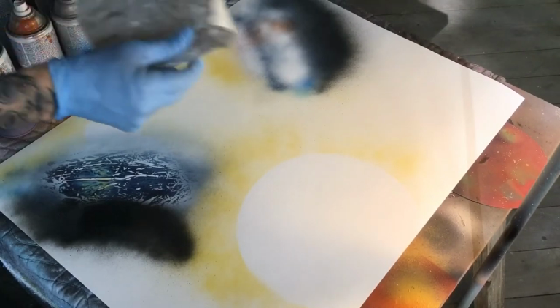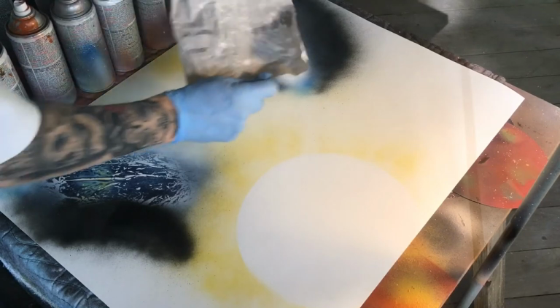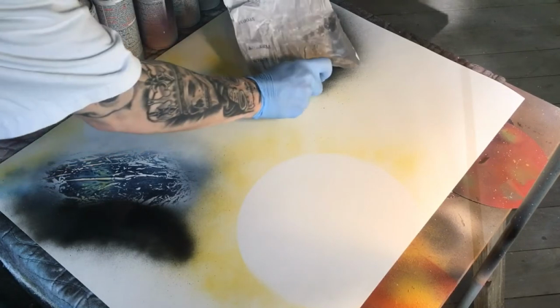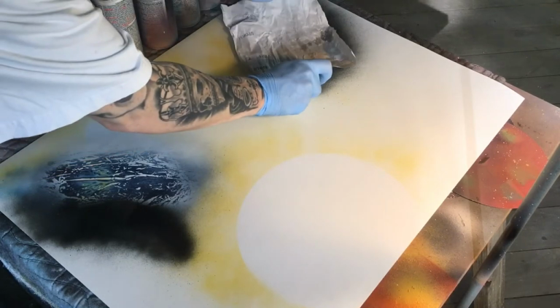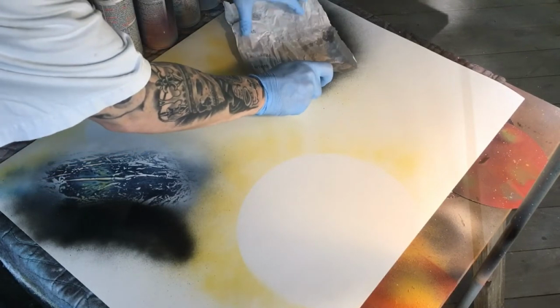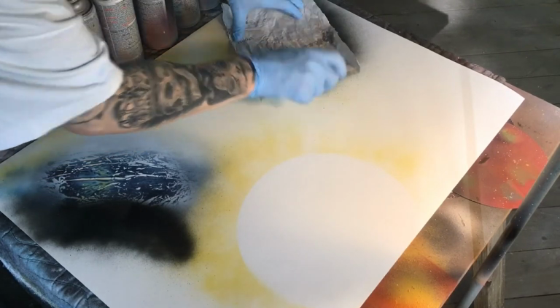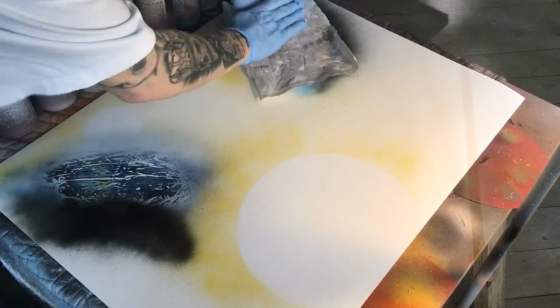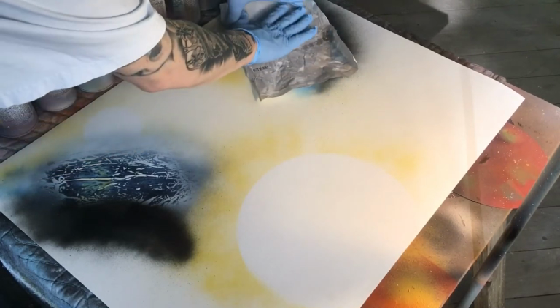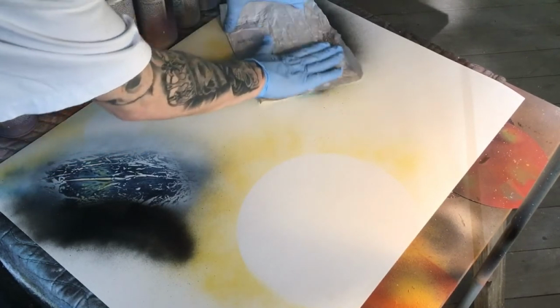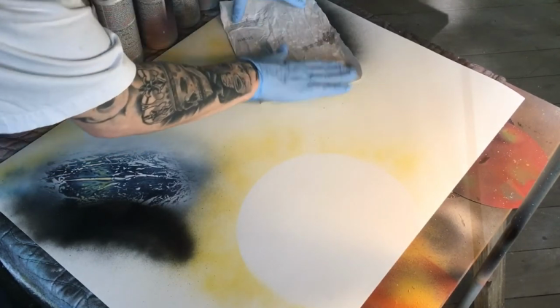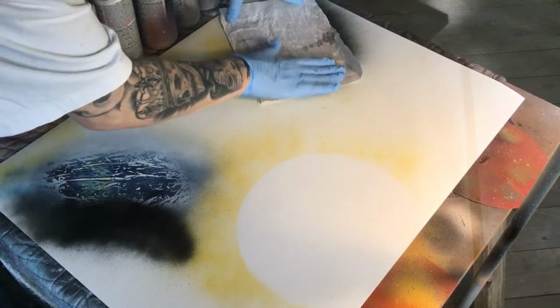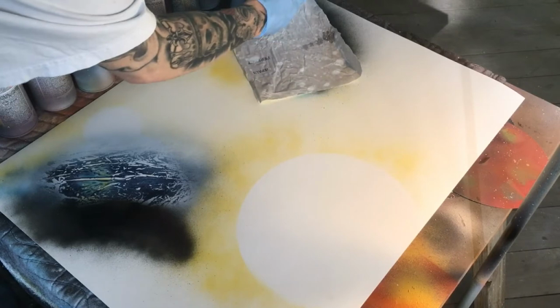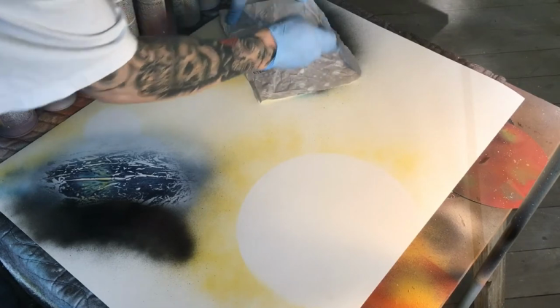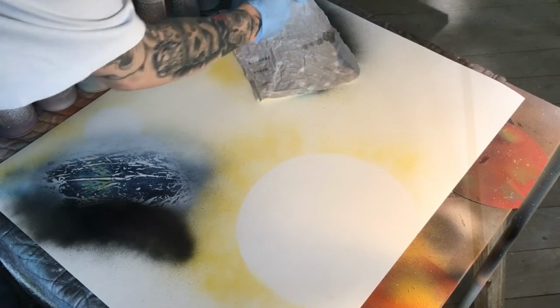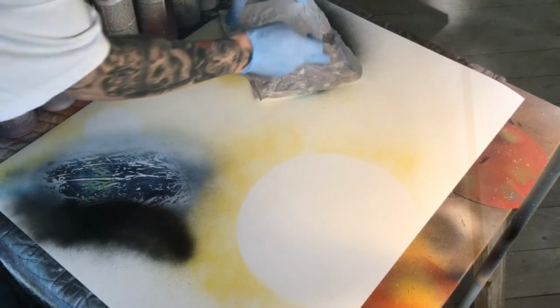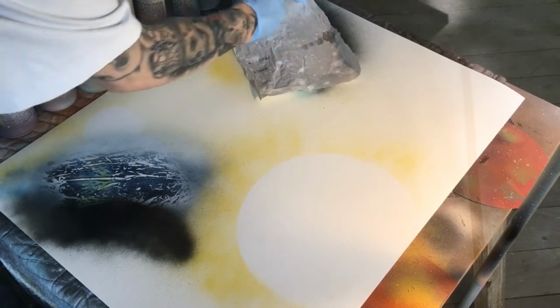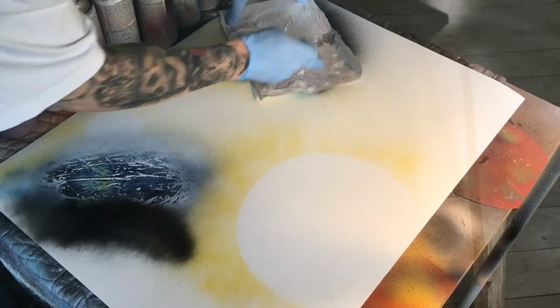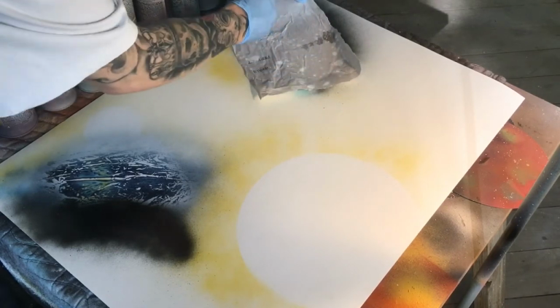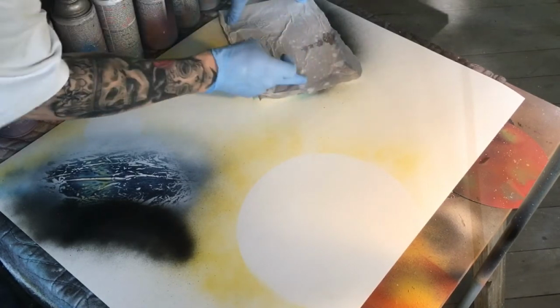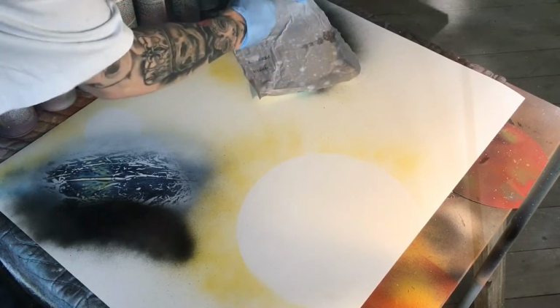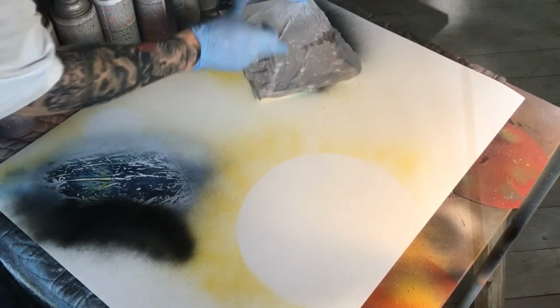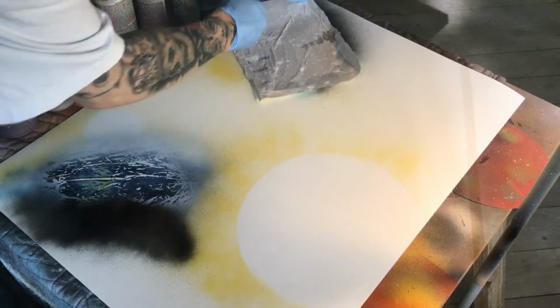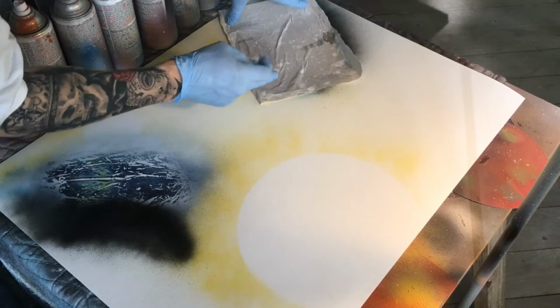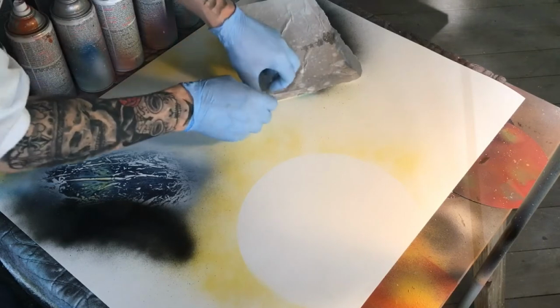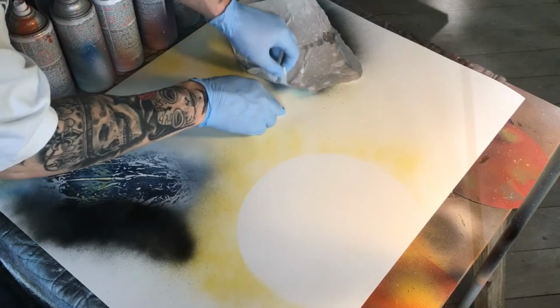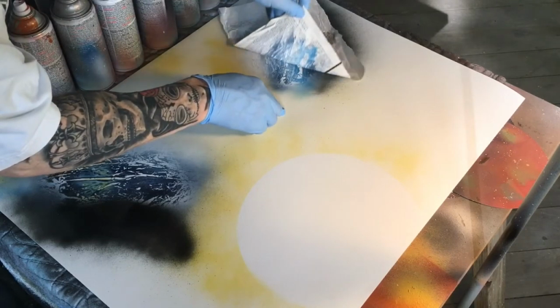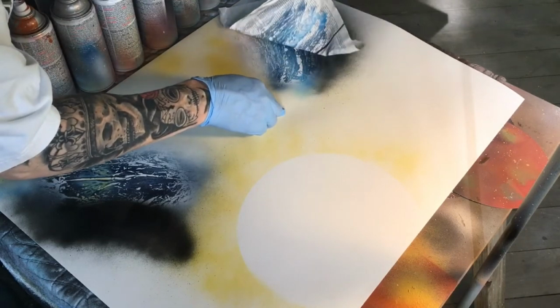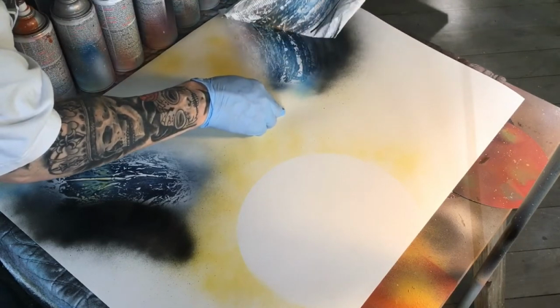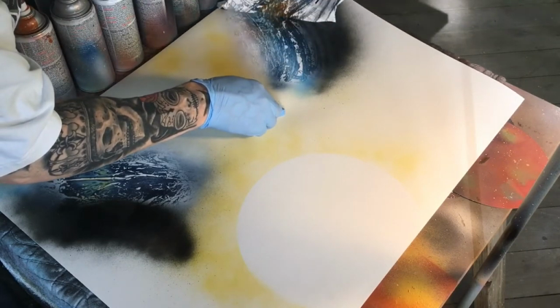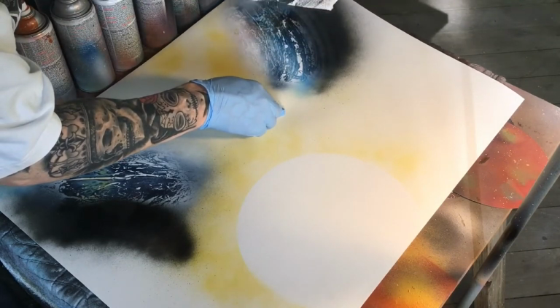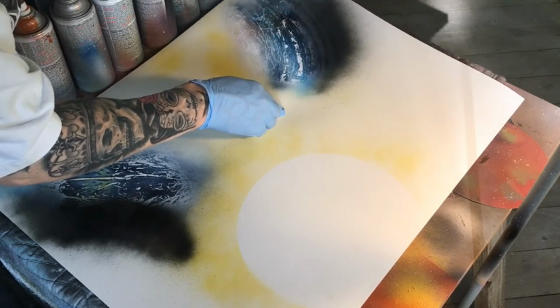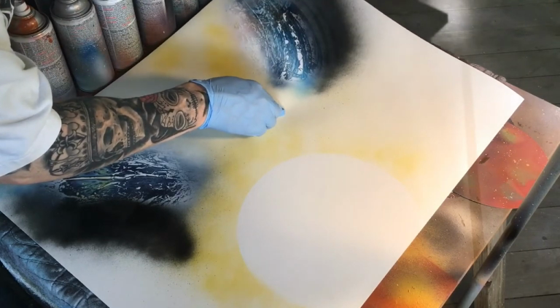I started pretty much the same way as last time. I put my planet templates on the poster board and then I just very lightly outlined them in some yellow paint — very thin, very light spray.